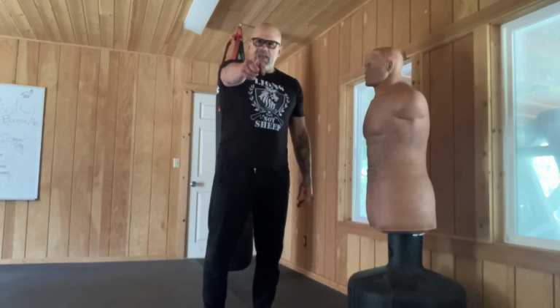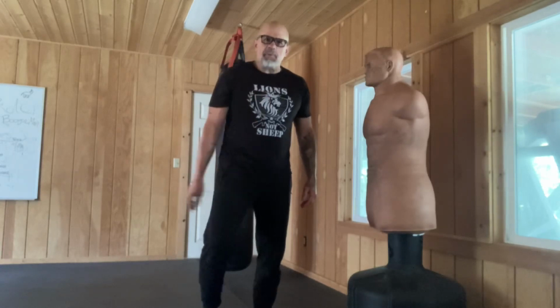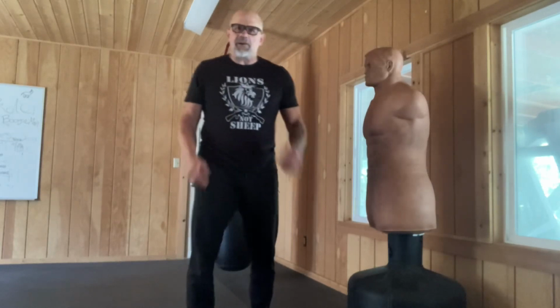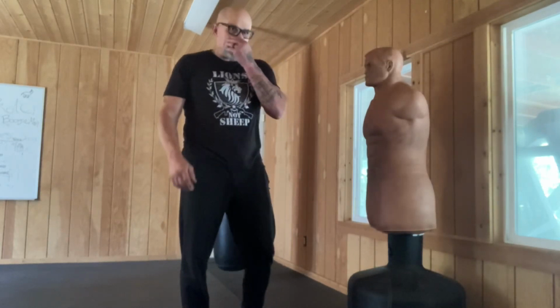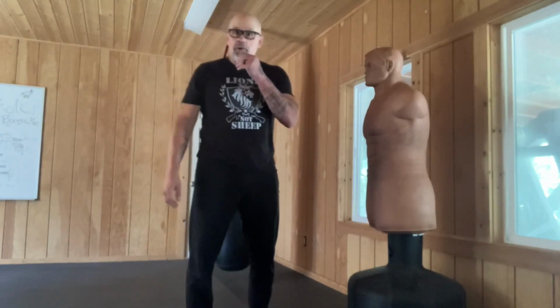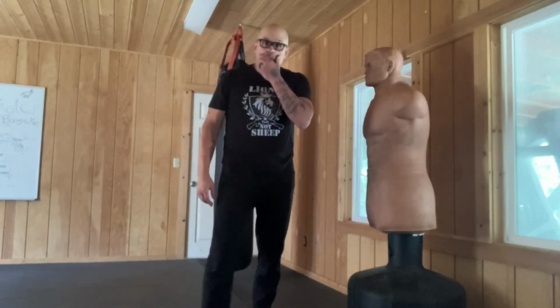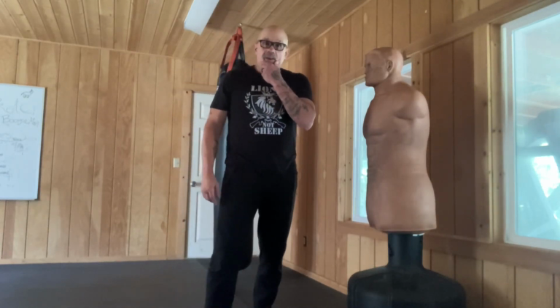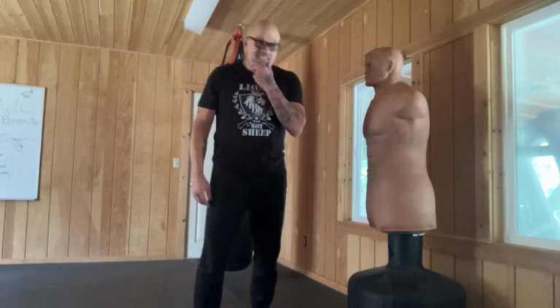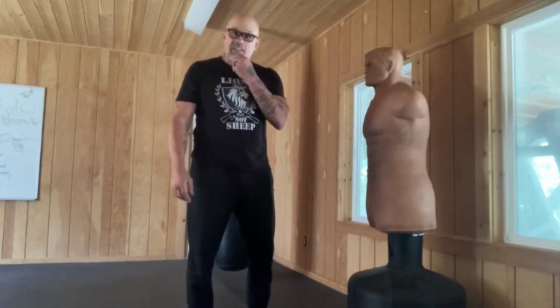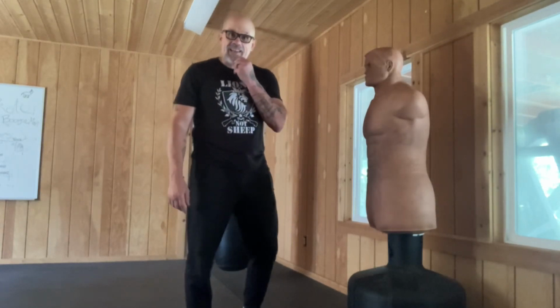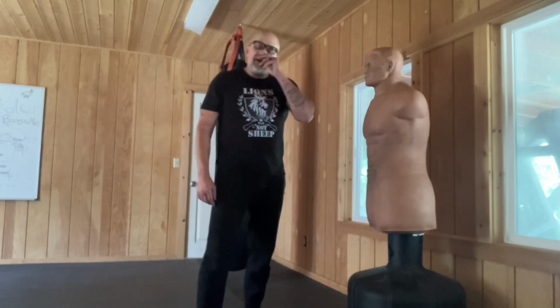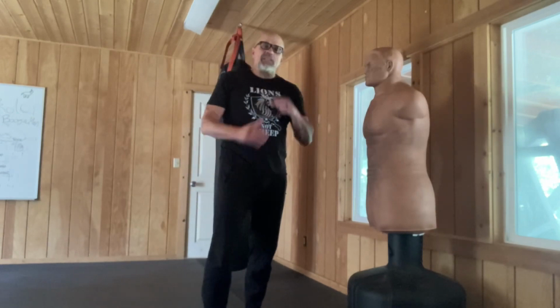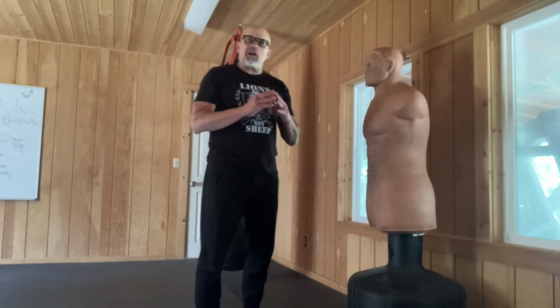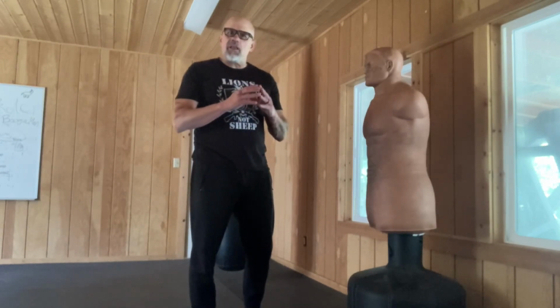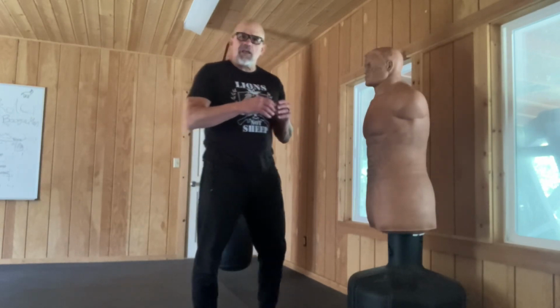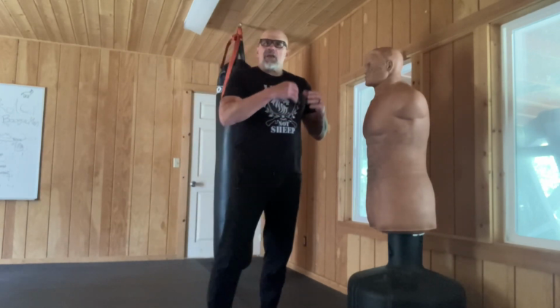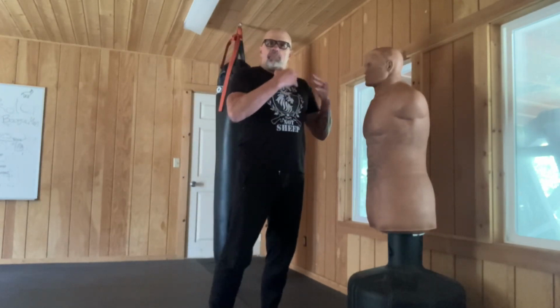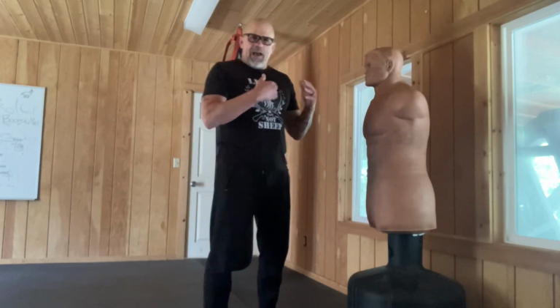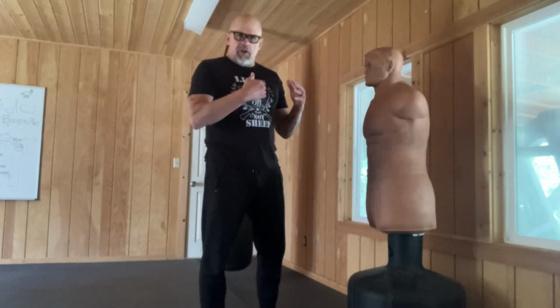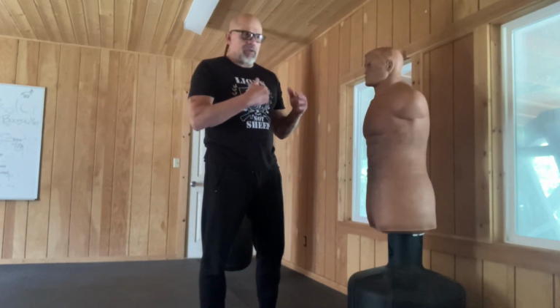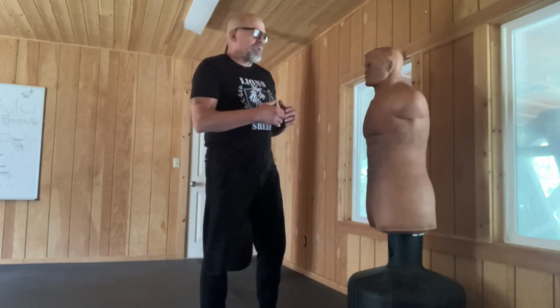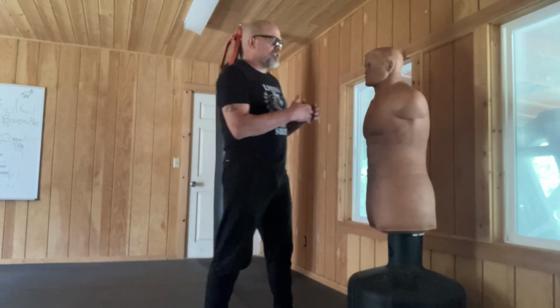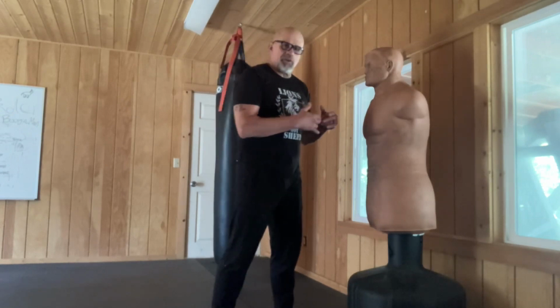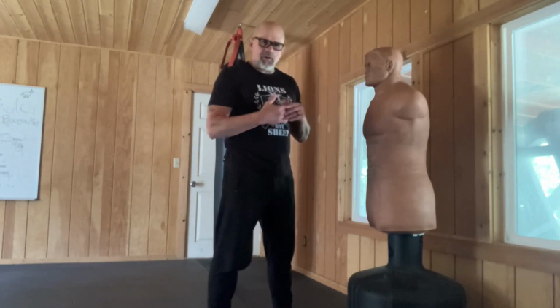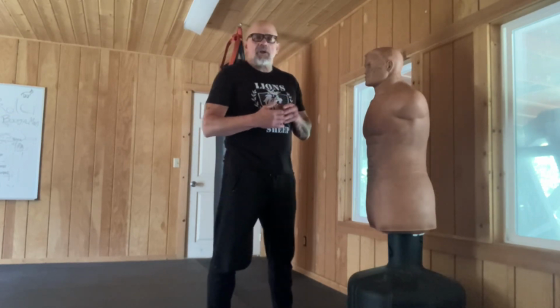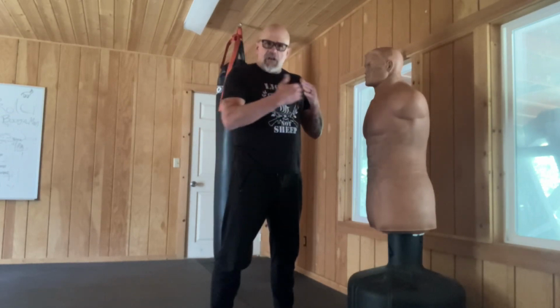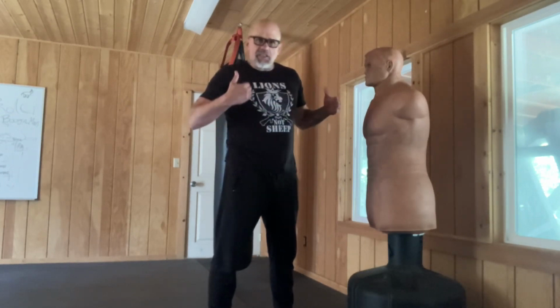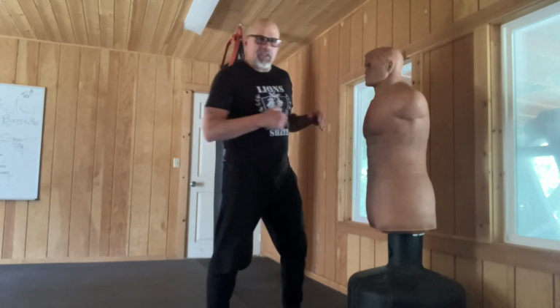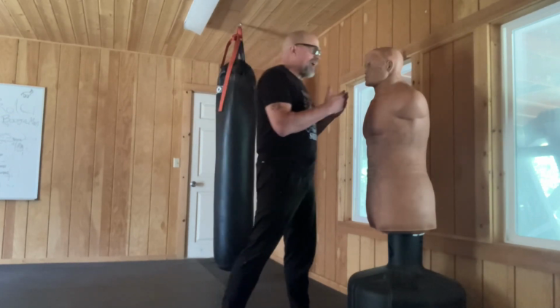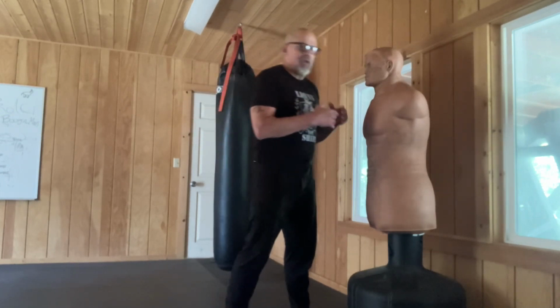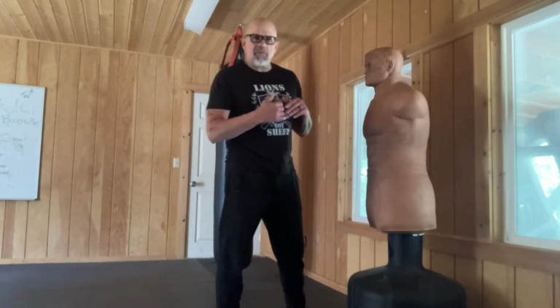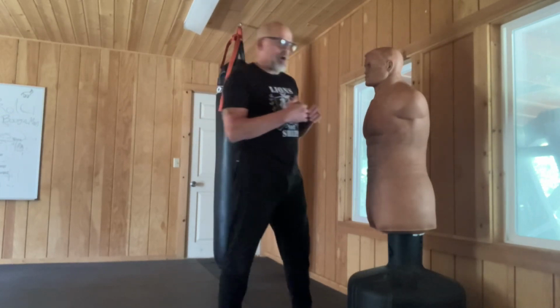Hey guys, Pitmaster here. I'm here to show you a new hook. Yes, imagine that. This one I call the pullback hook because you're consciously pulling away from your opponent.